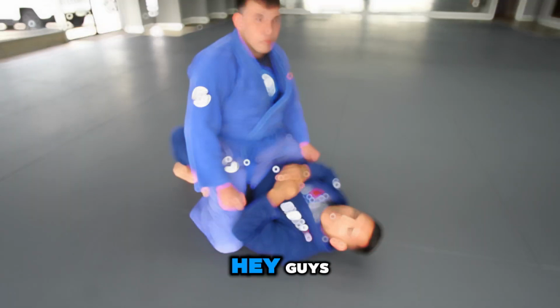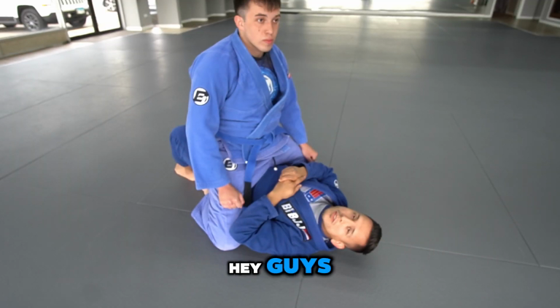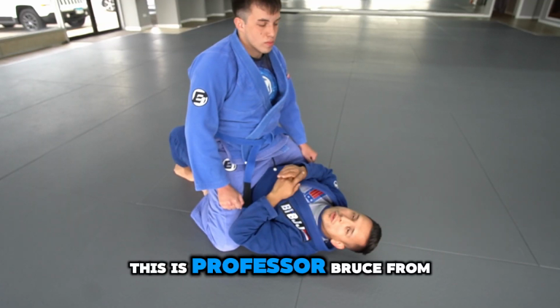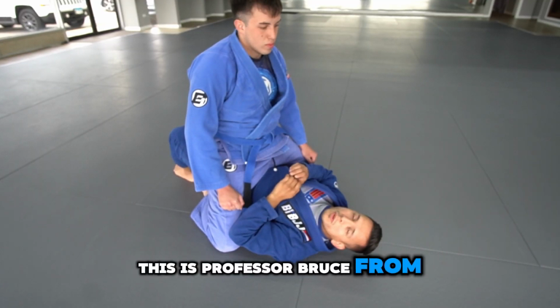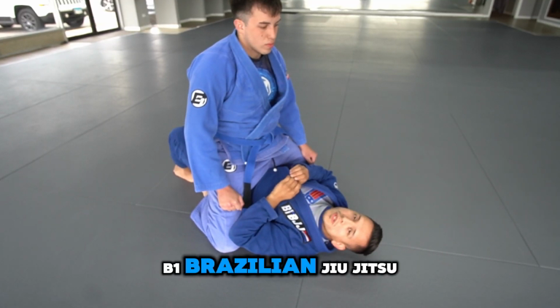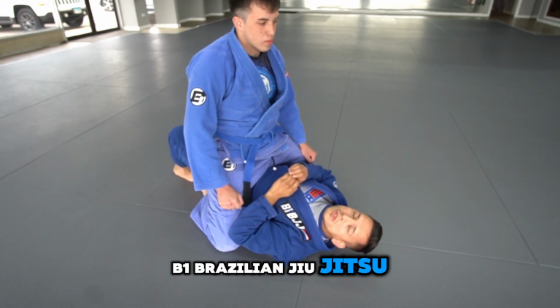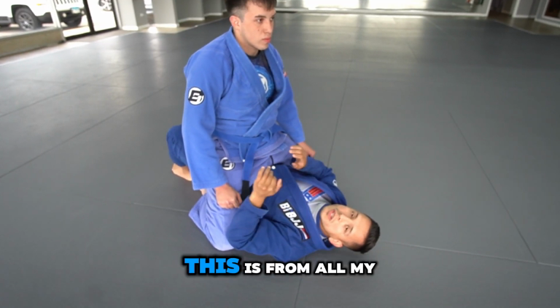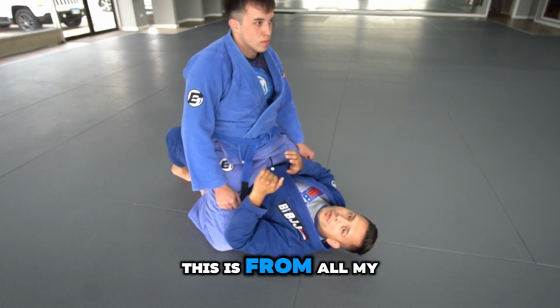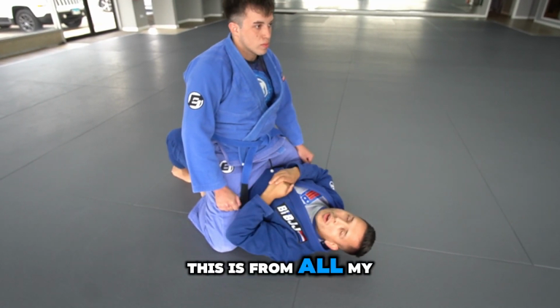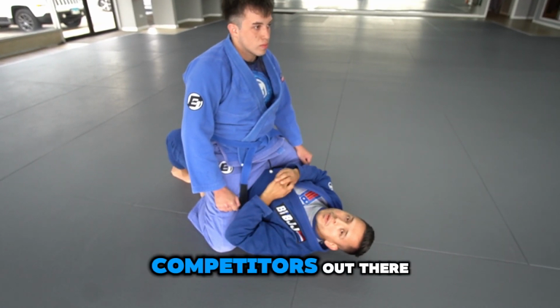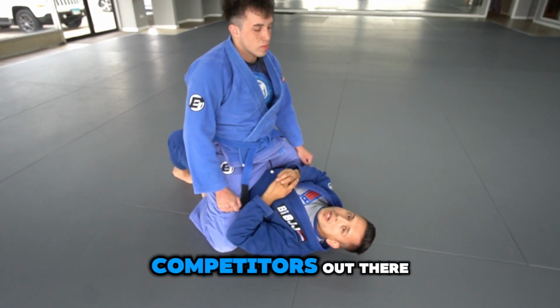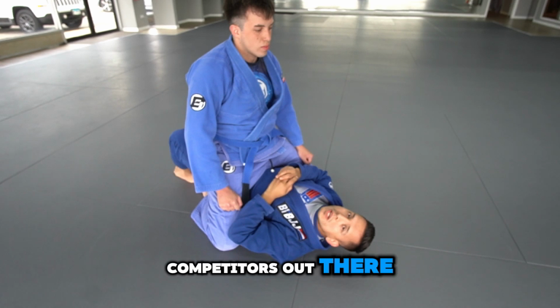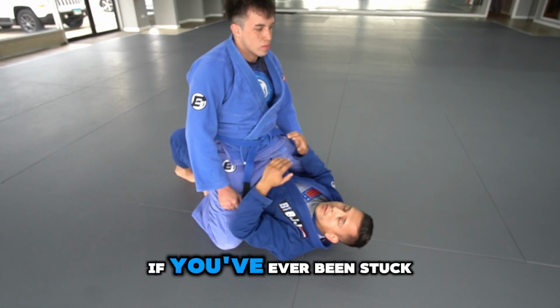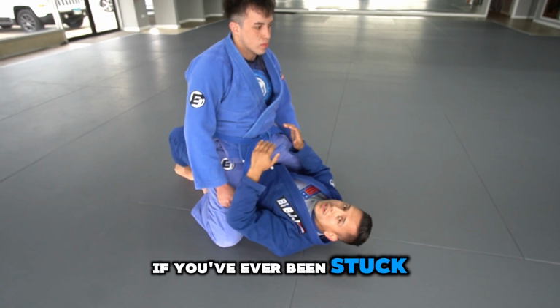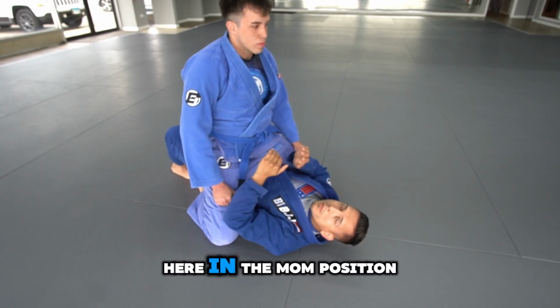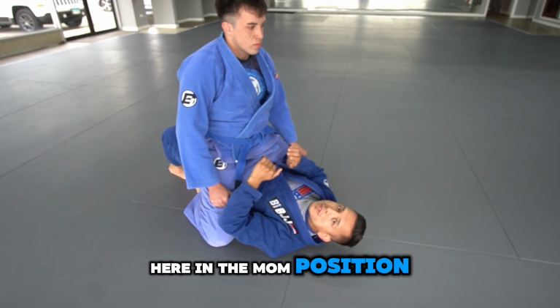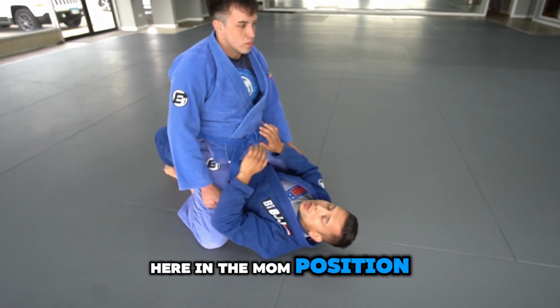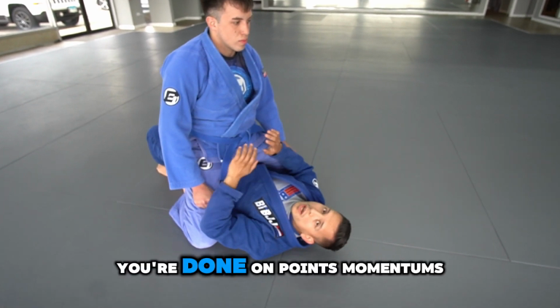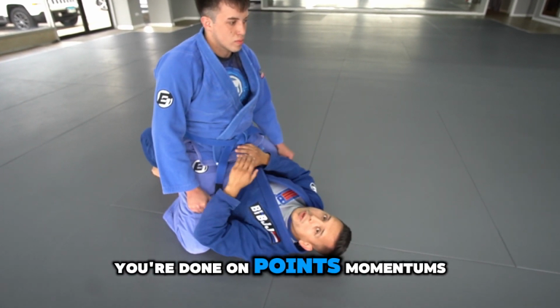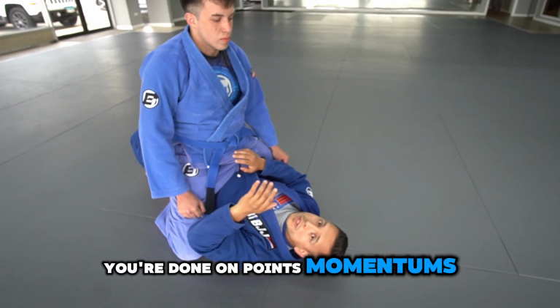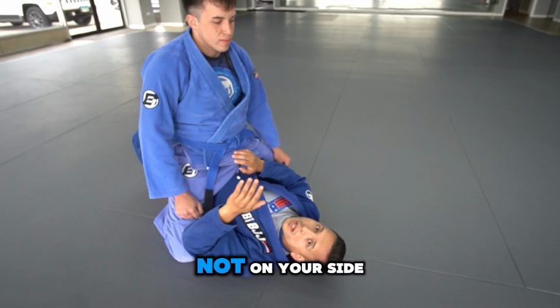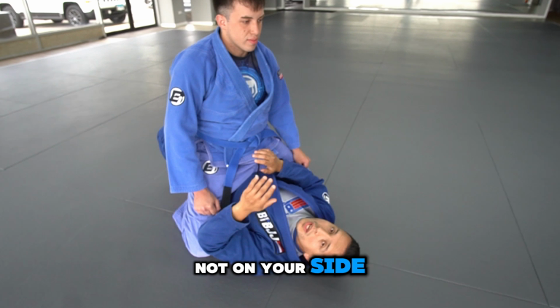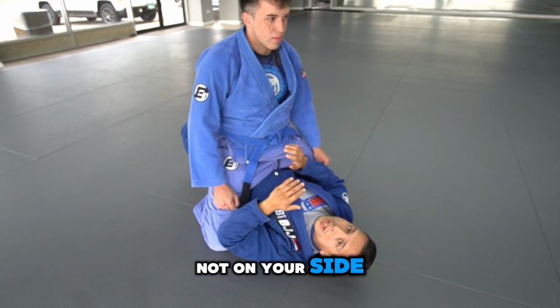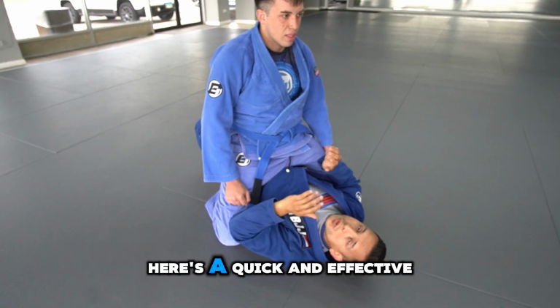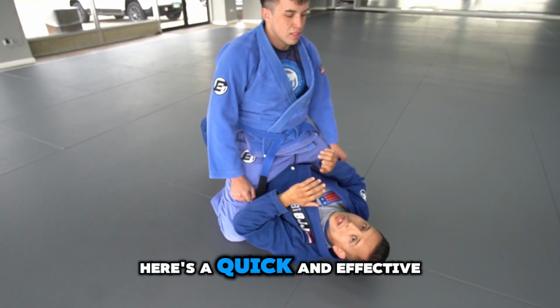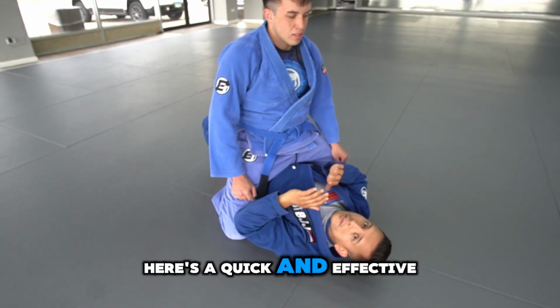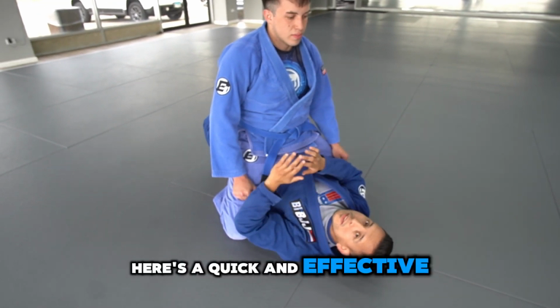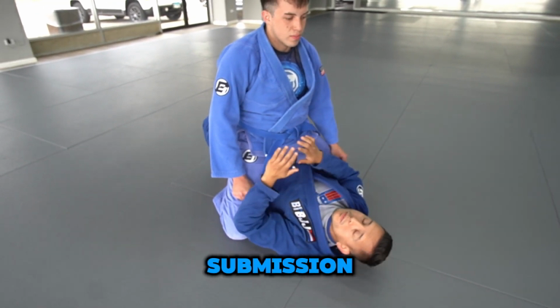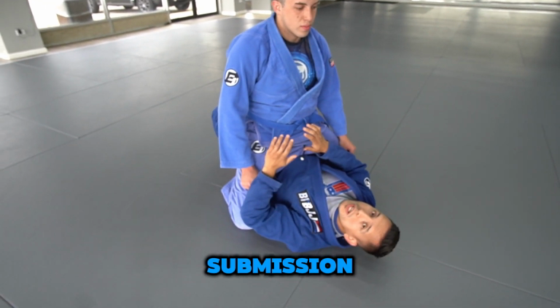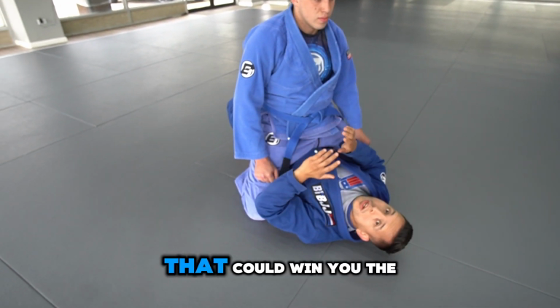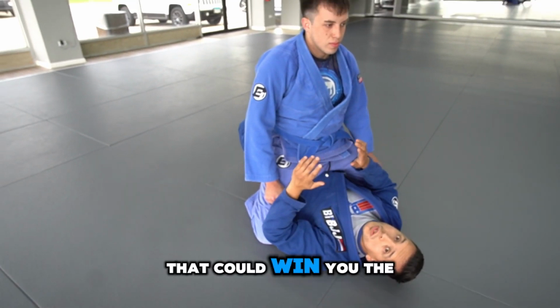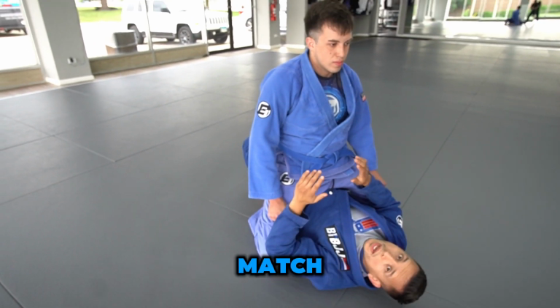Hey guys, this is Professor Bruce from B1 Brazilian Jiu Jitsu. This is for all my competitors out there. If you've ever been stuck in the mount position, you're down on points, momentum's not on your side, here's a quick and effective submission that could win you the match.